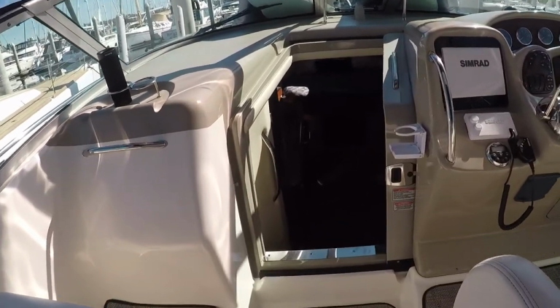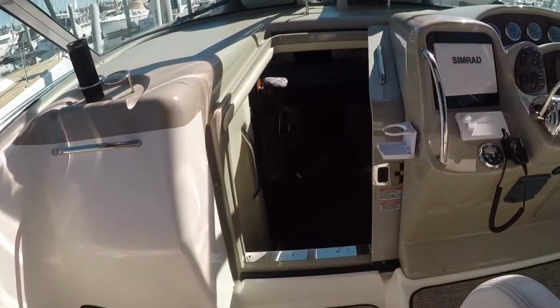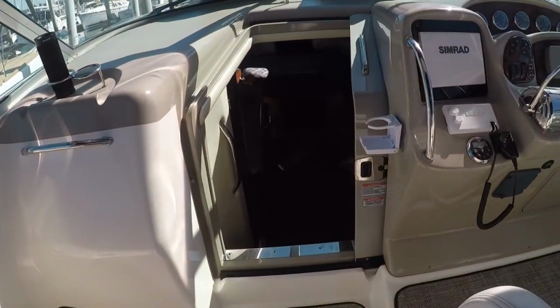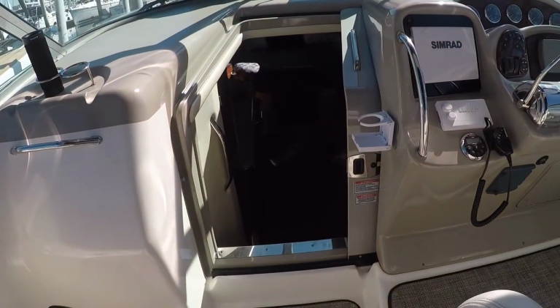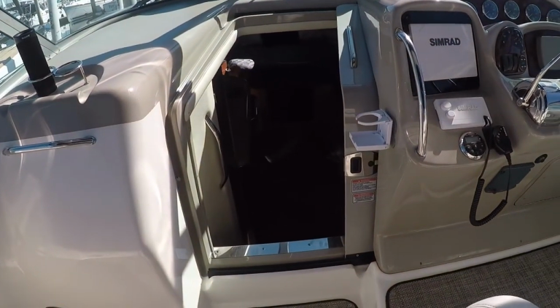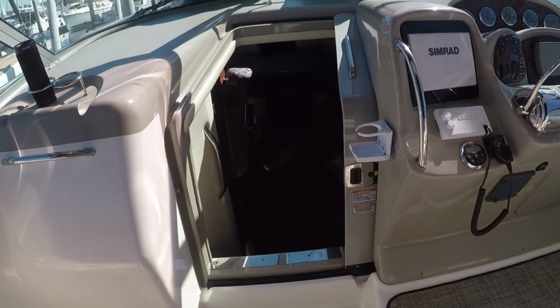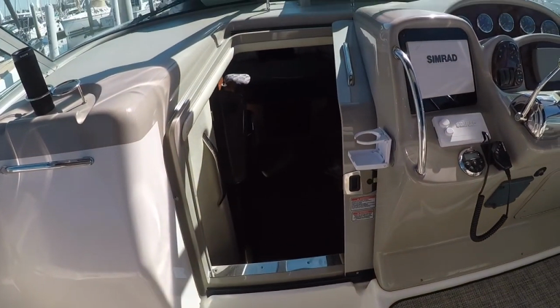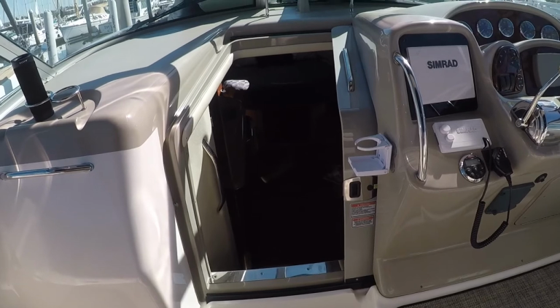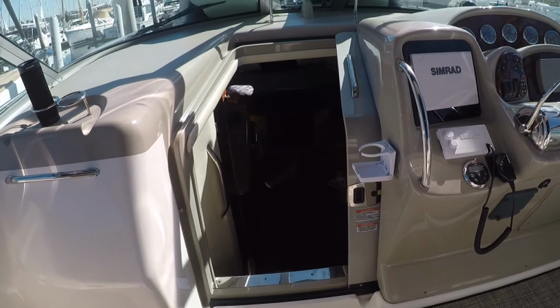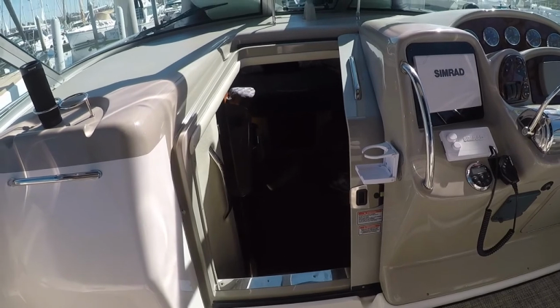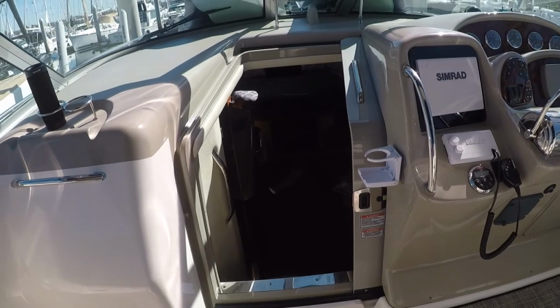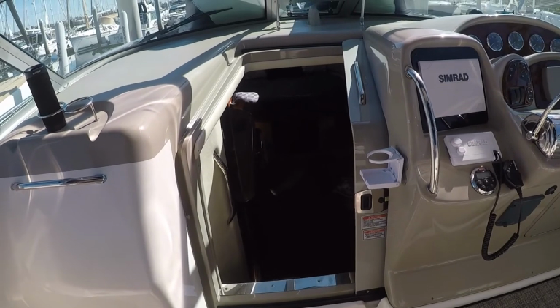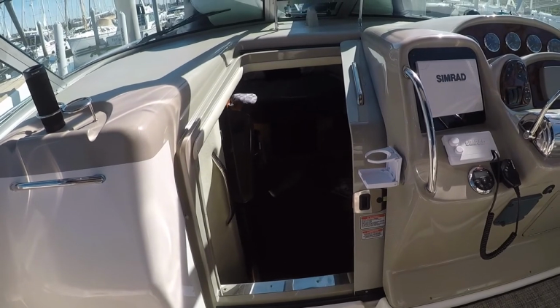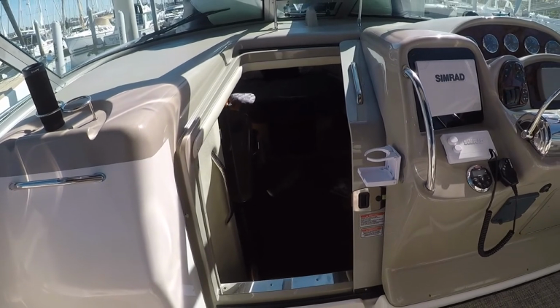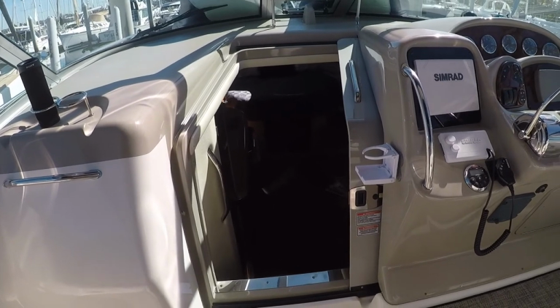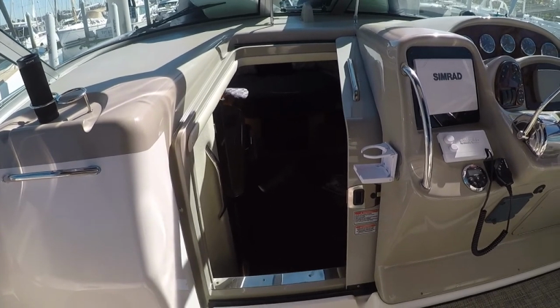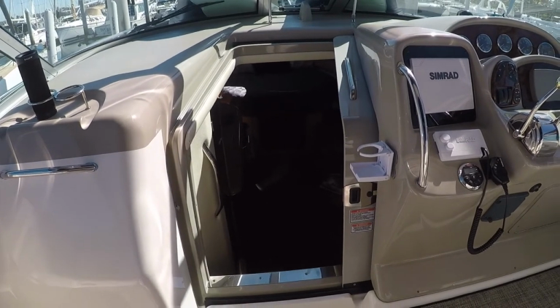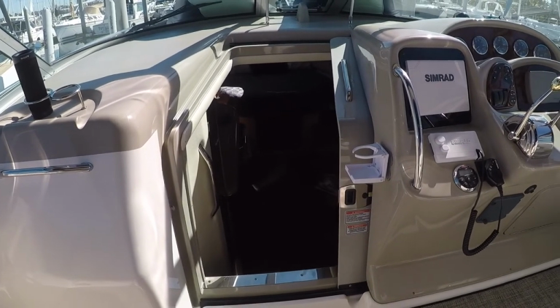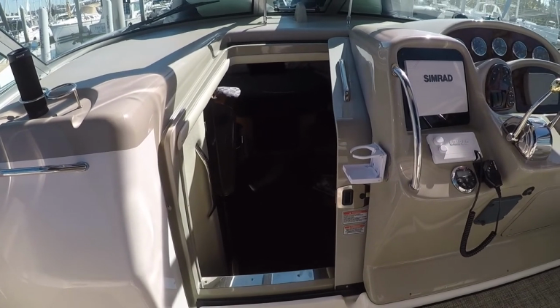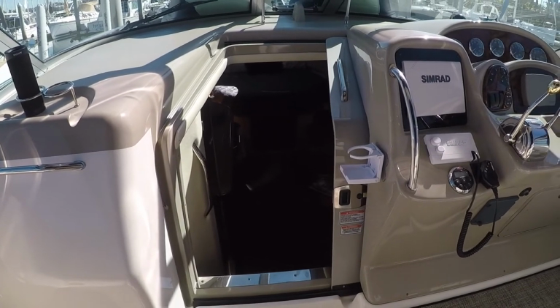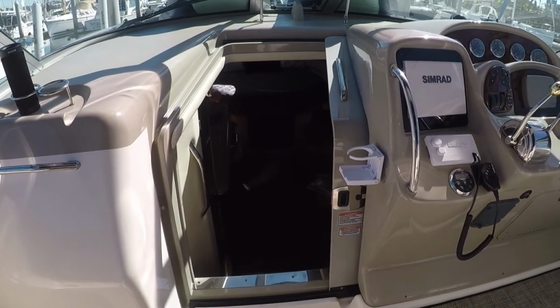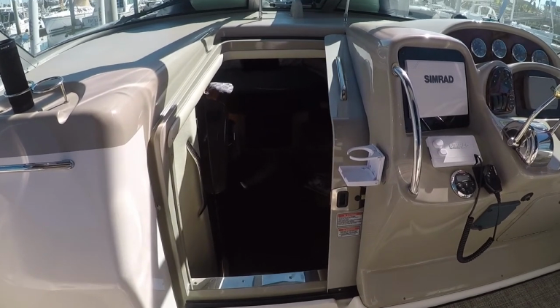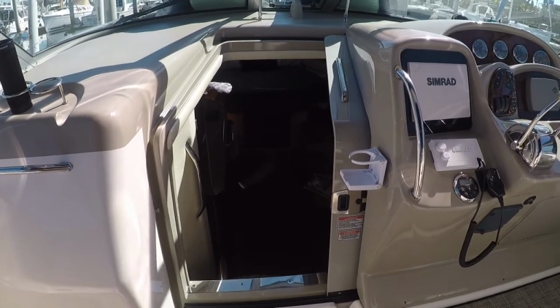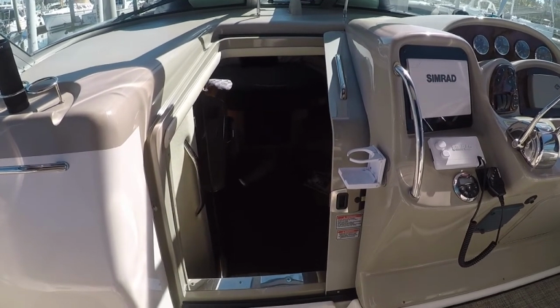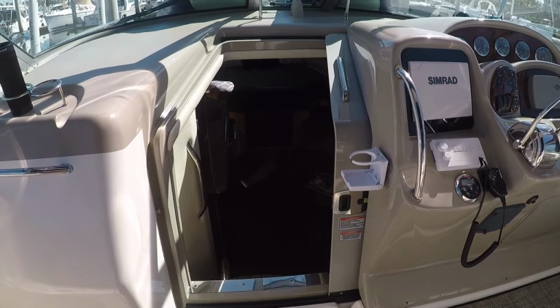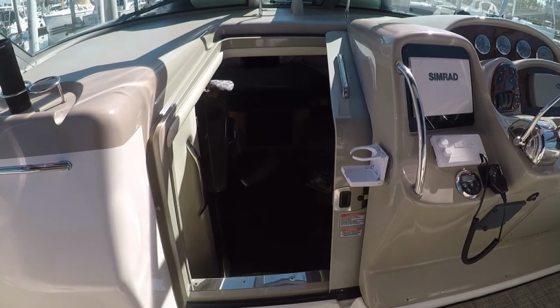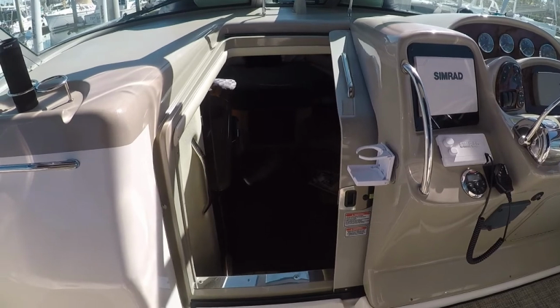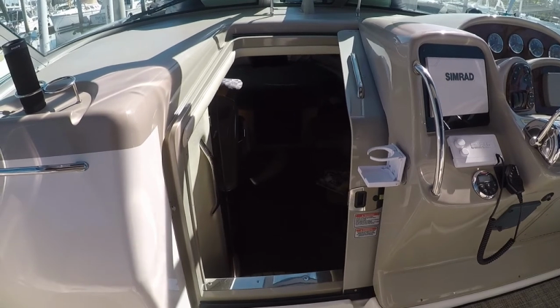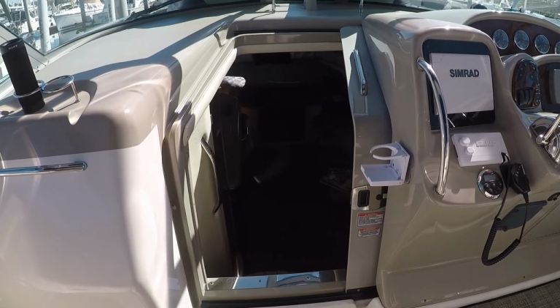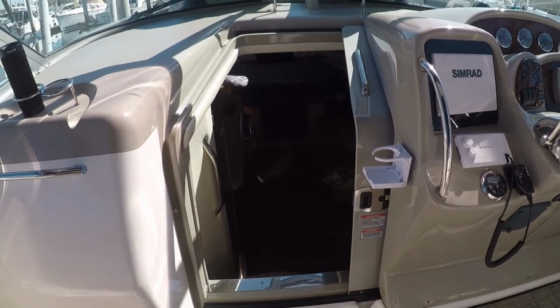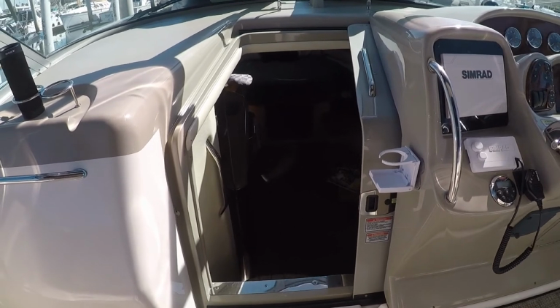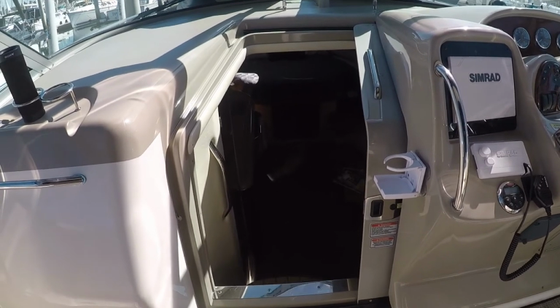This right here is called a hatch. The difference between a hatch and a portal is that a hatch is an opening that you walk through, while a portal is just a window in the boat.